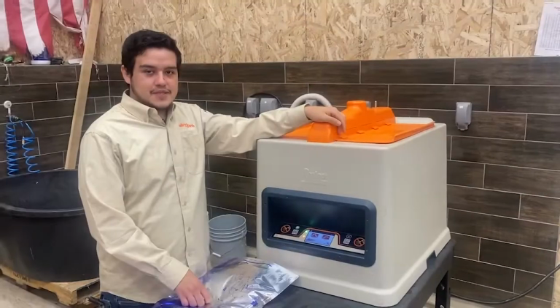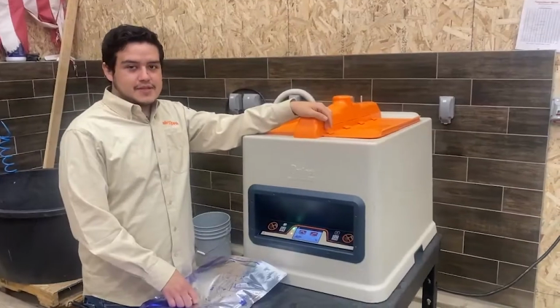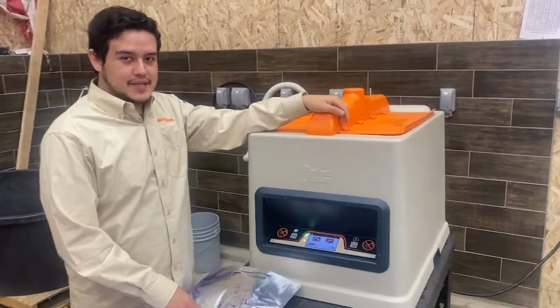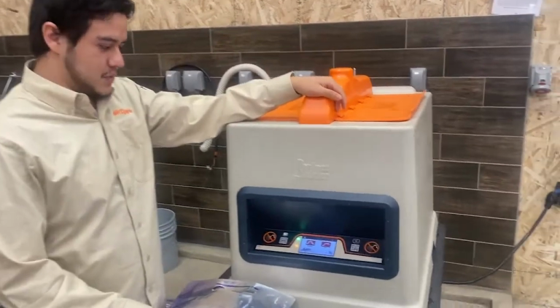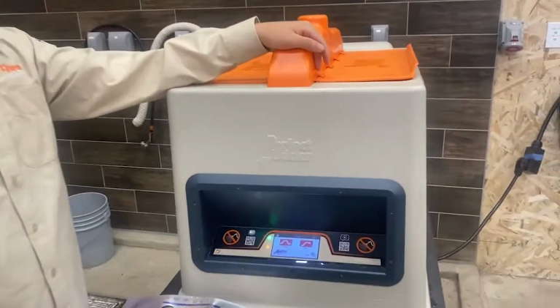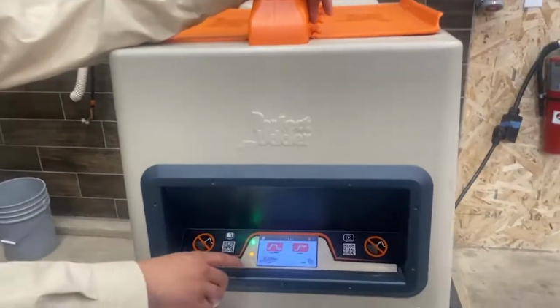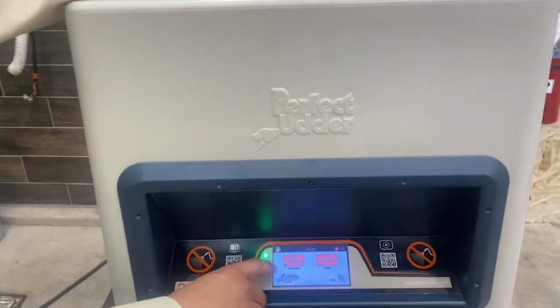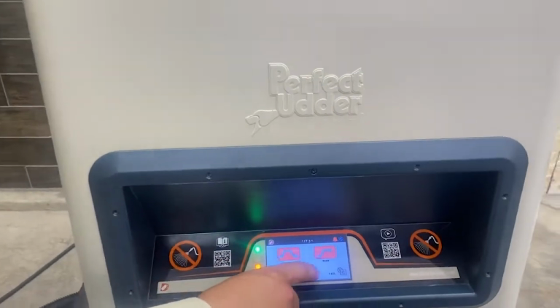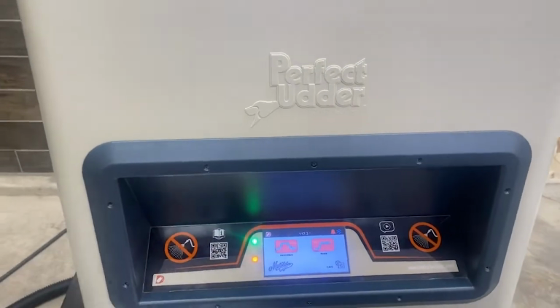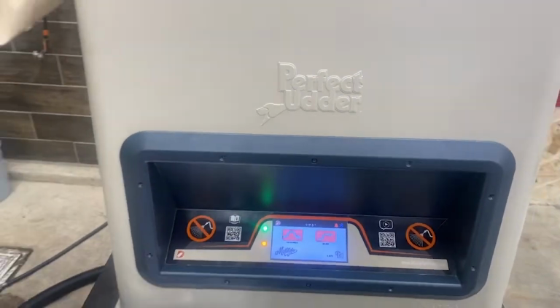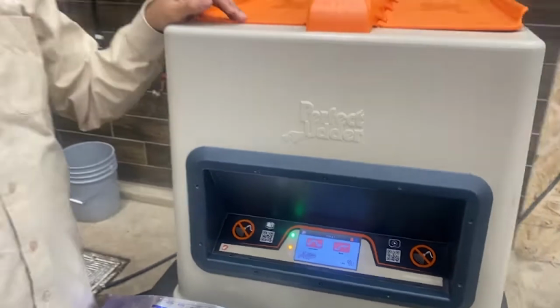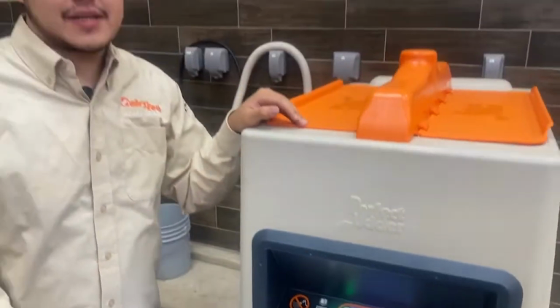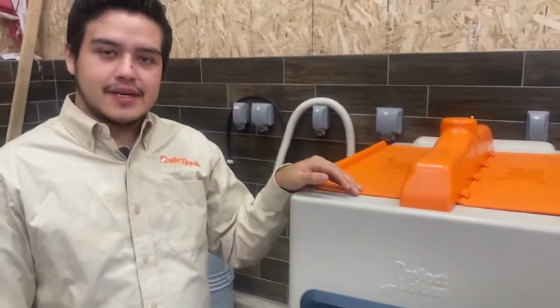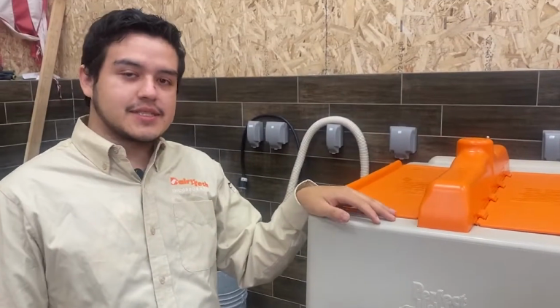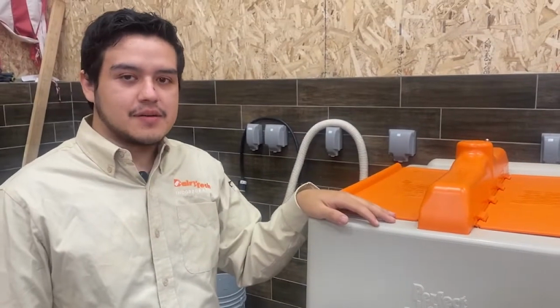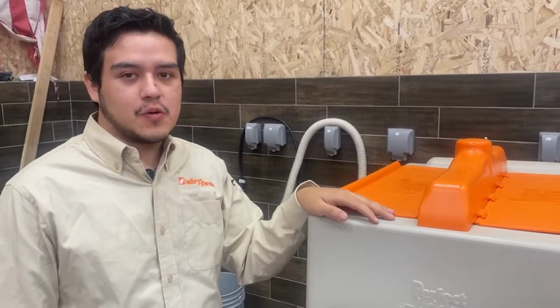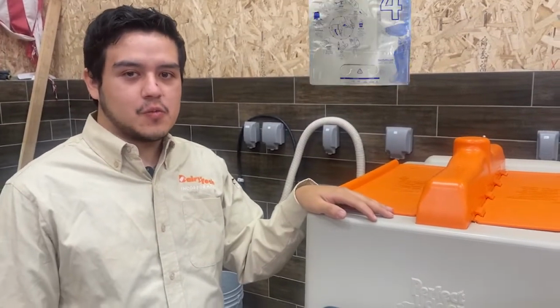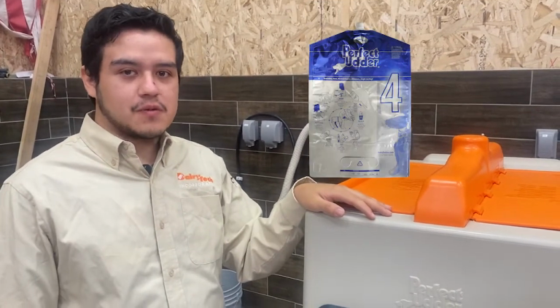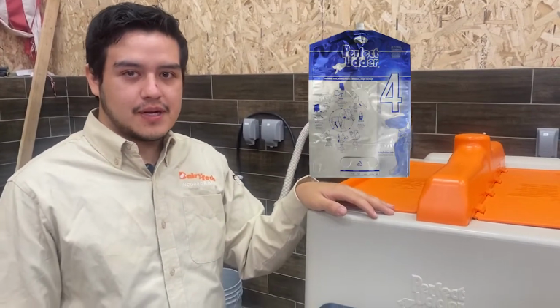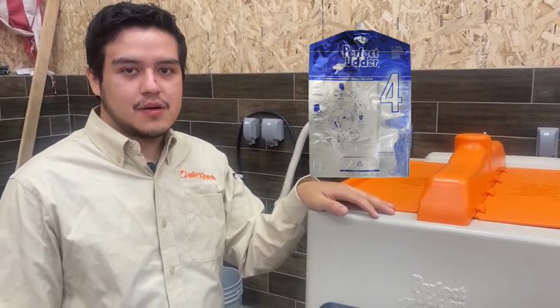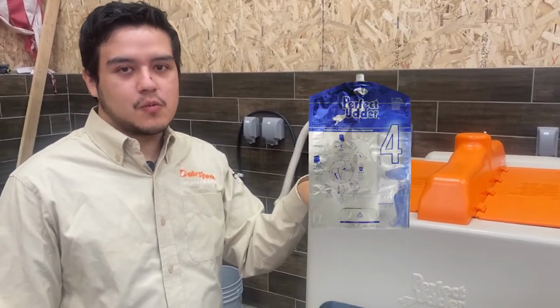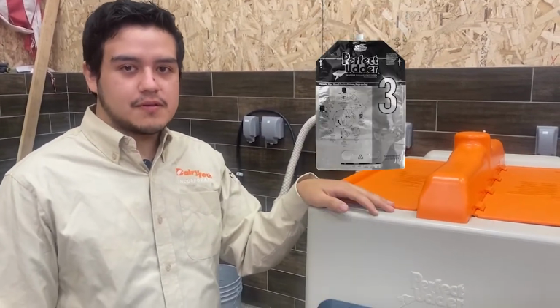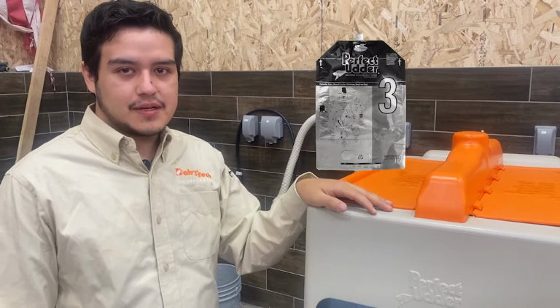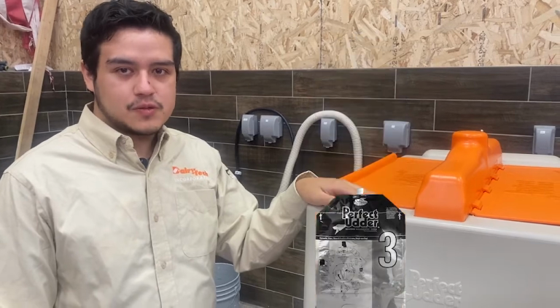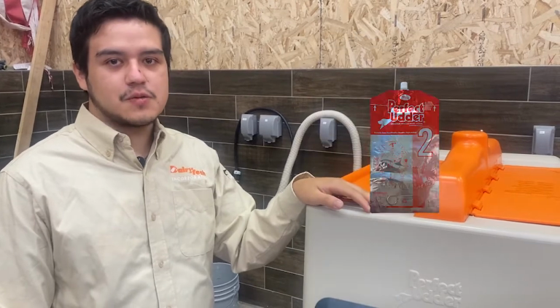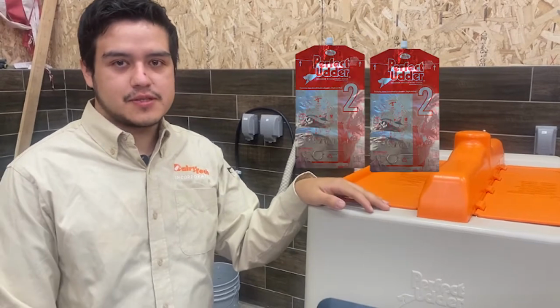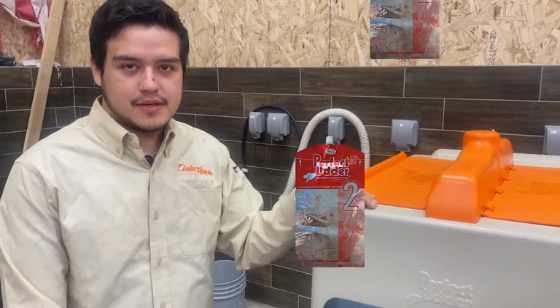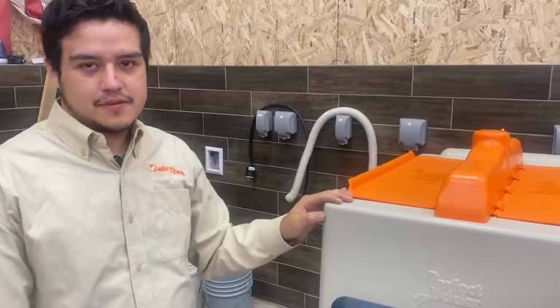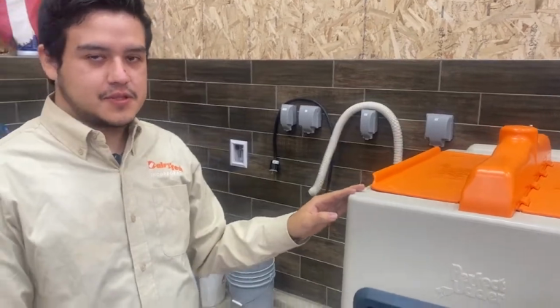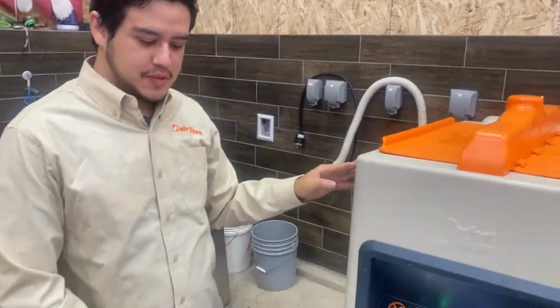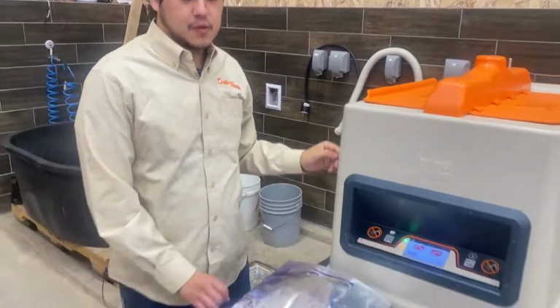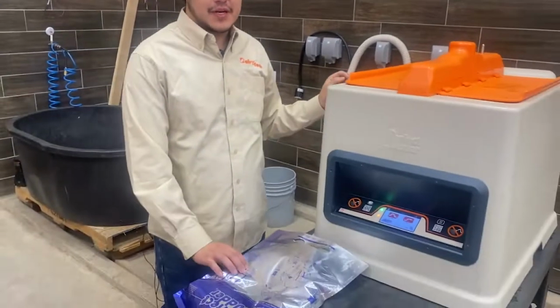Matilda is designed to pasteurize or warm Colostrum and Perfect Udder bags. Each side will hold one four-liter bag, one three-liter bag, or two two-liter bags. For this demonstration we'll be using a four-liter bag.